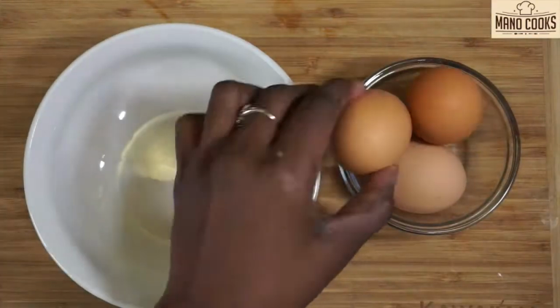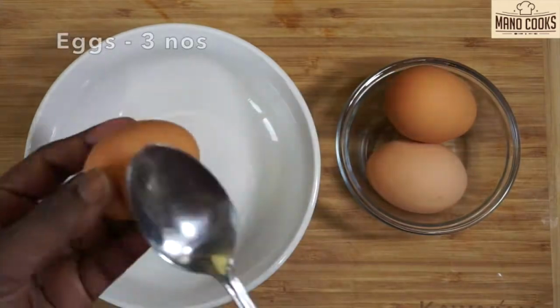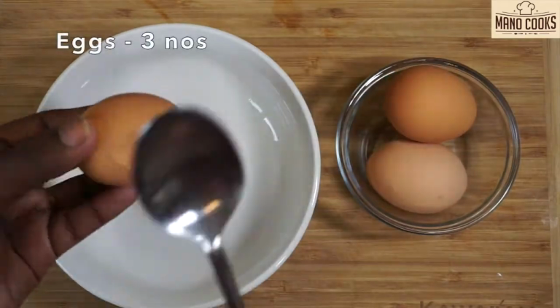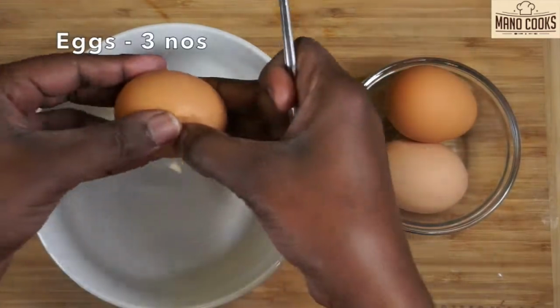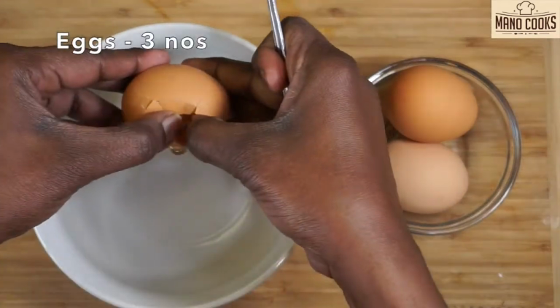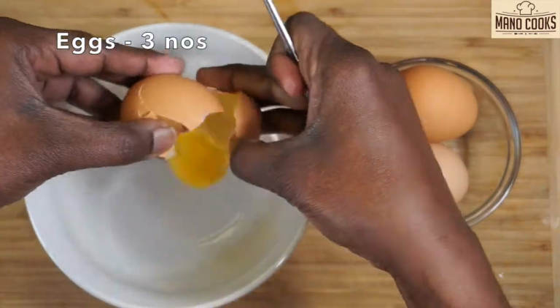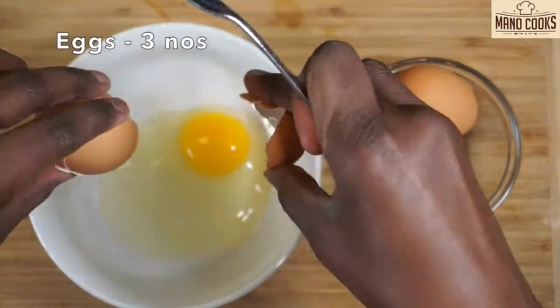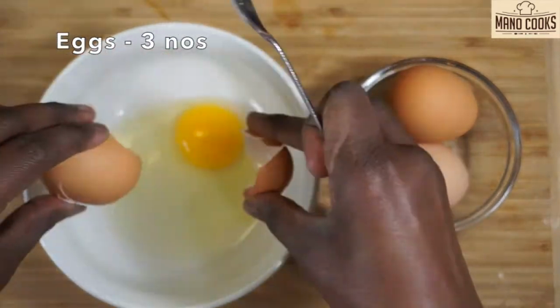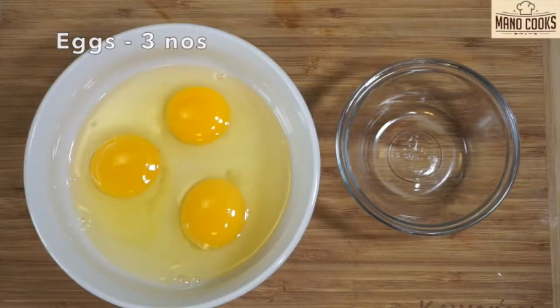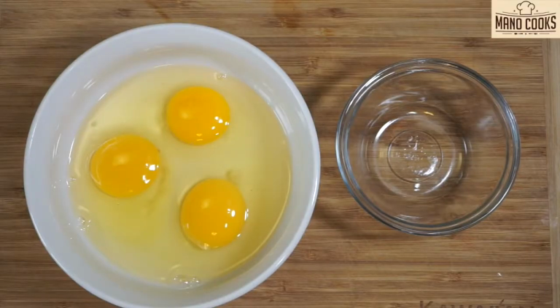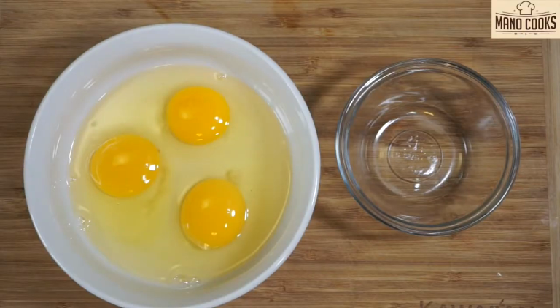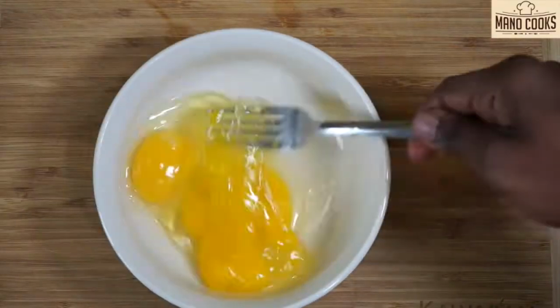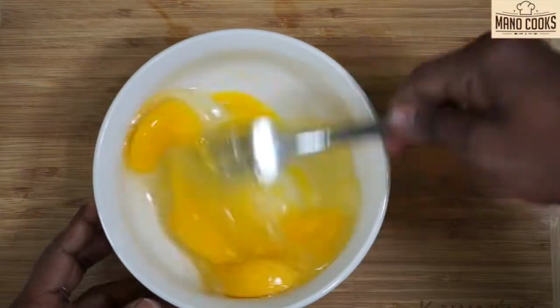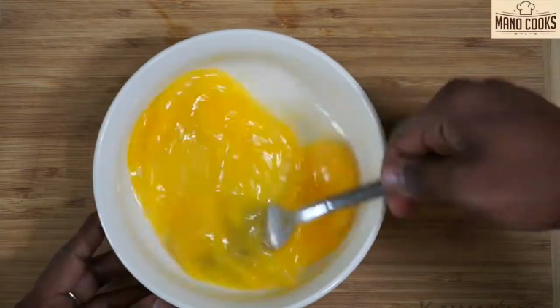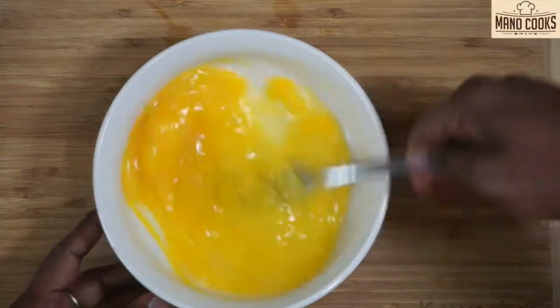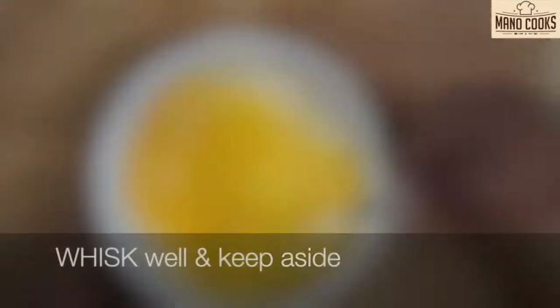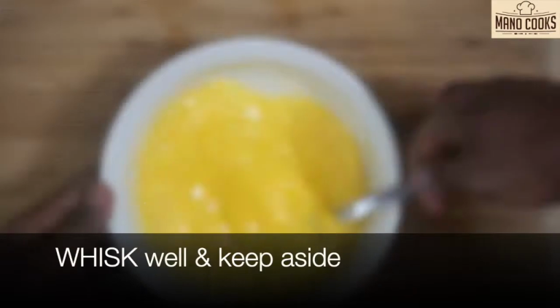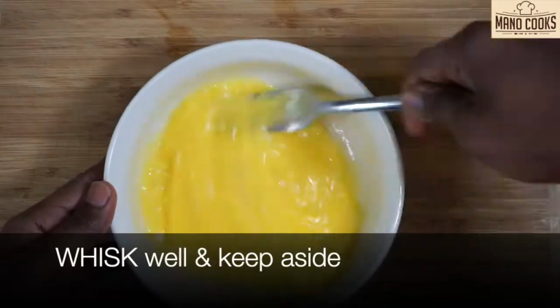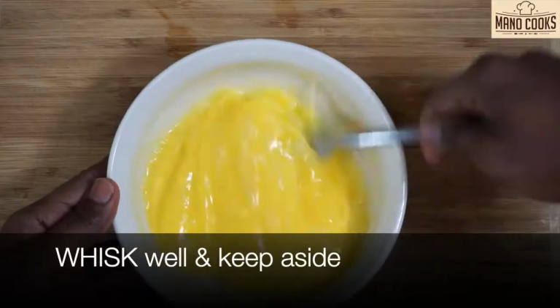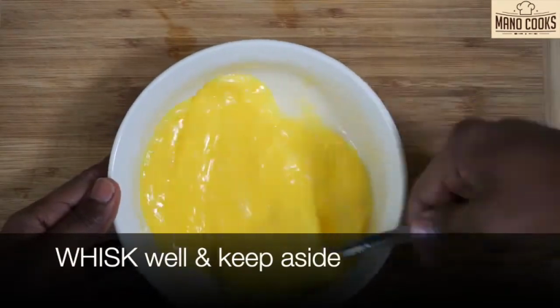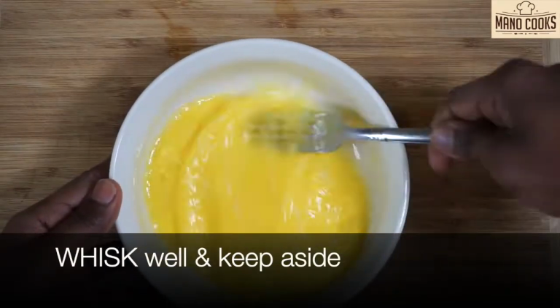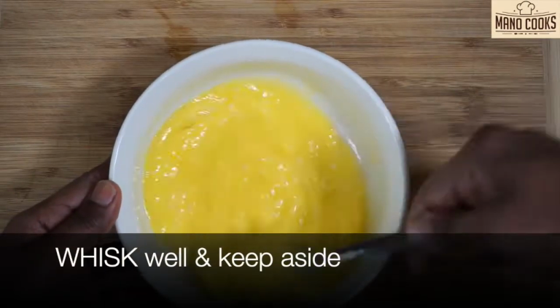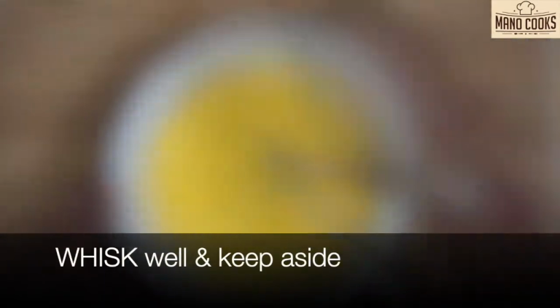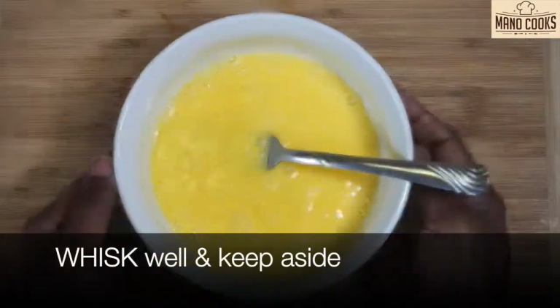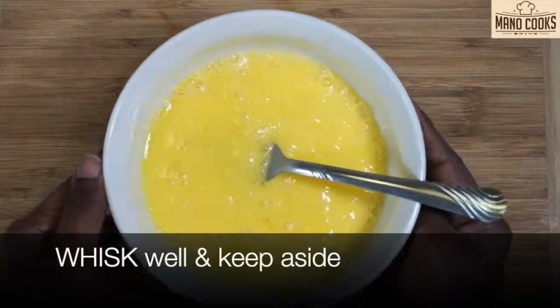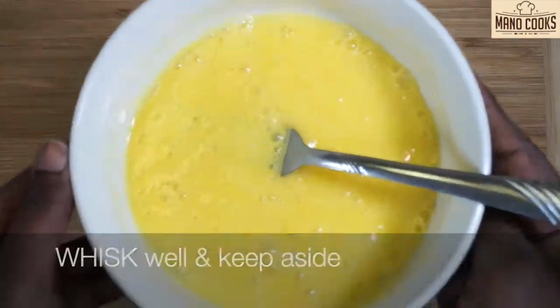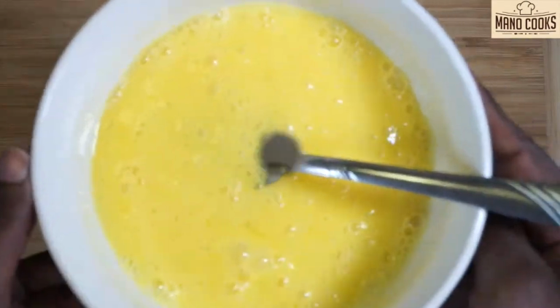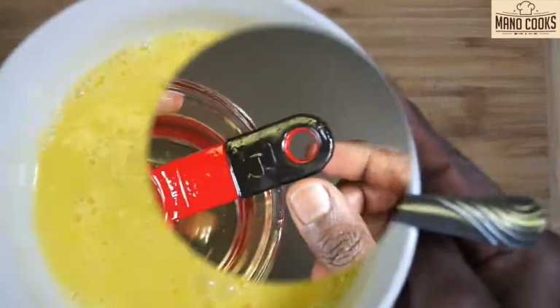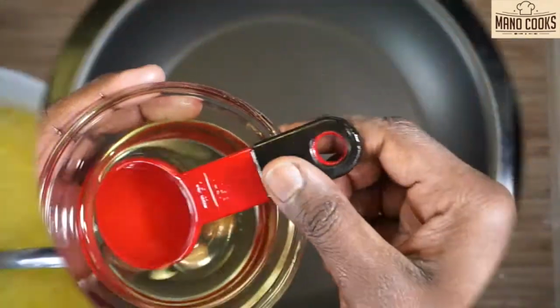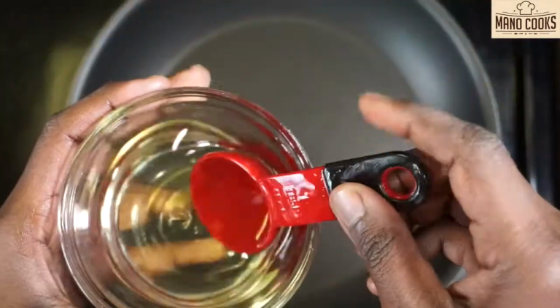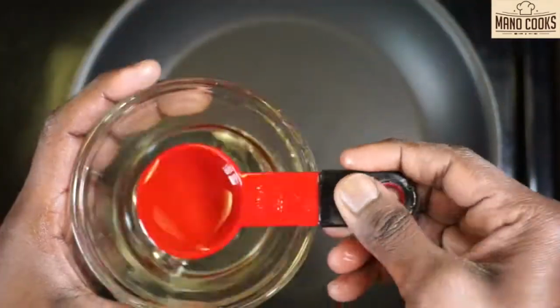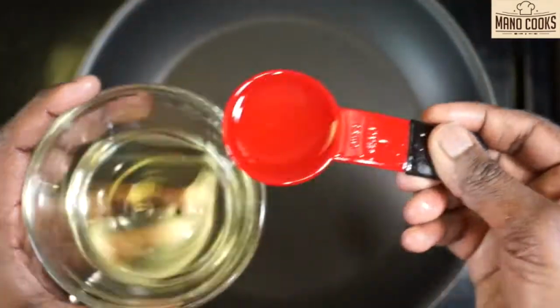In another bowl, crack three eggs and whisk them very well, then keep it aside. You'll be really surprised how tasty this potato omelette turns out with just a few ingredients.